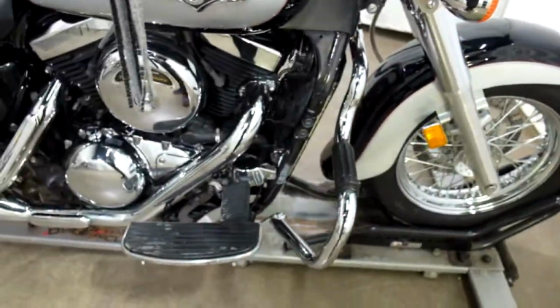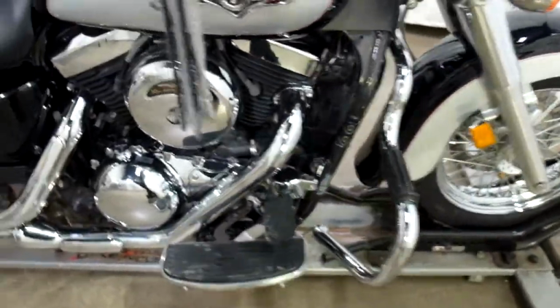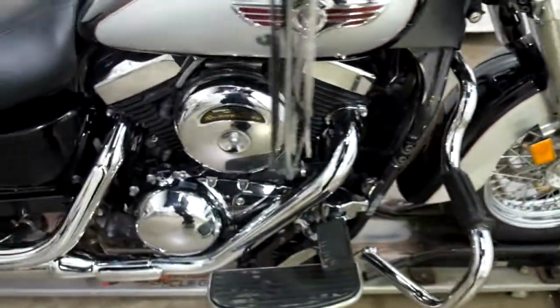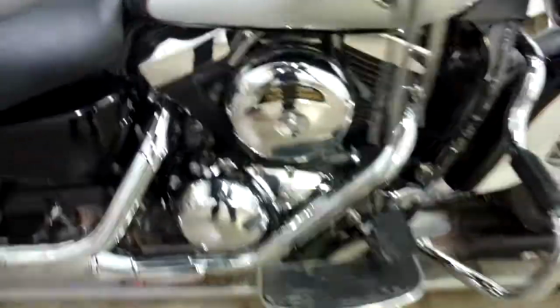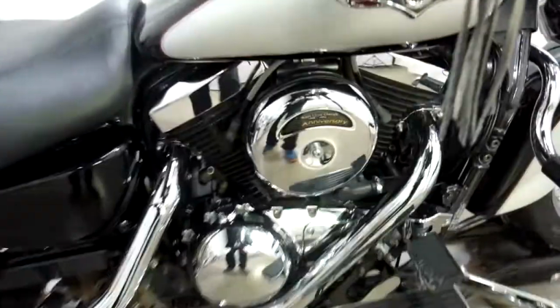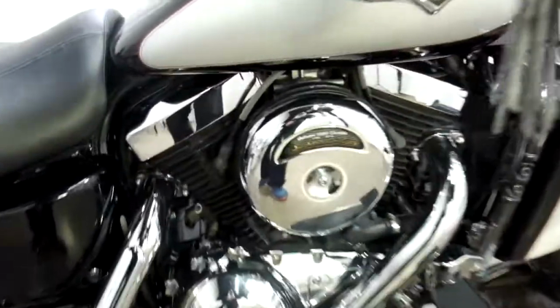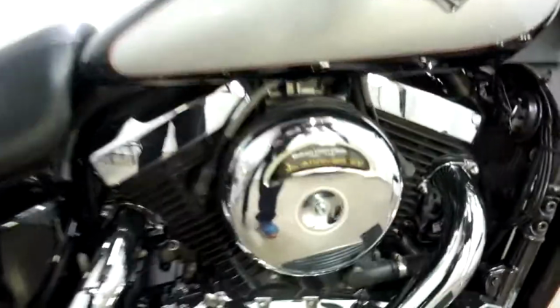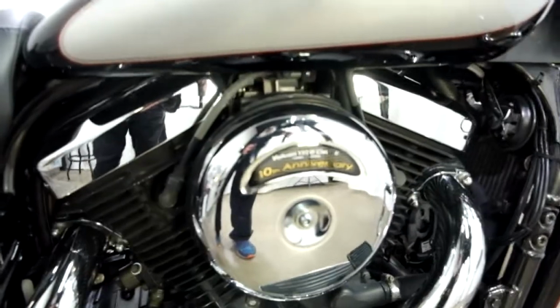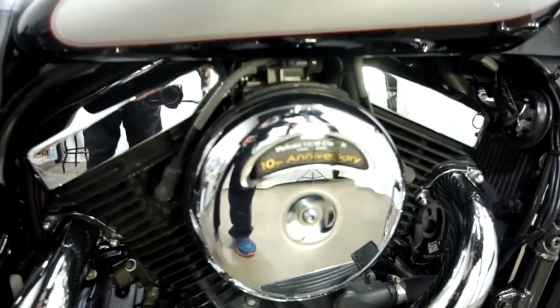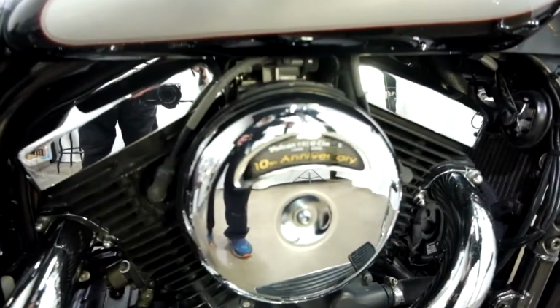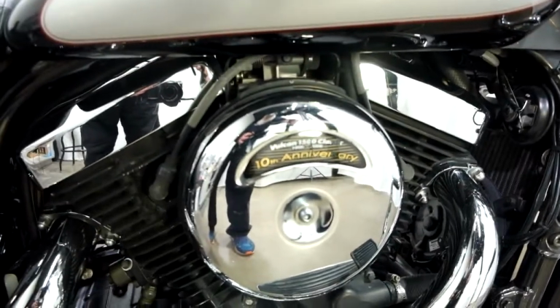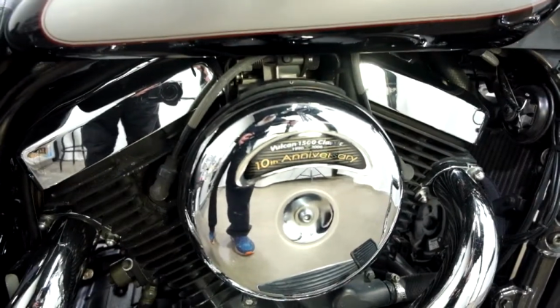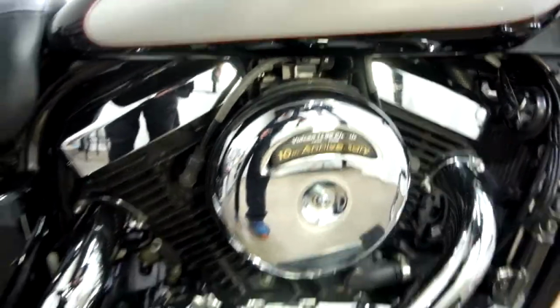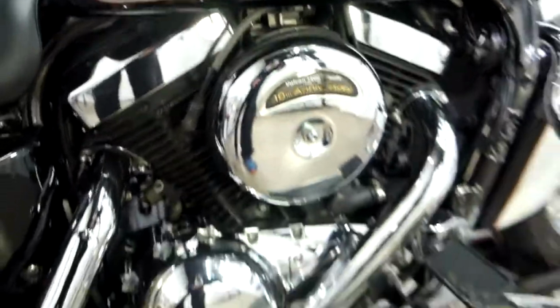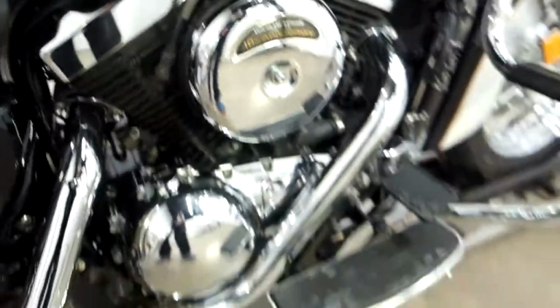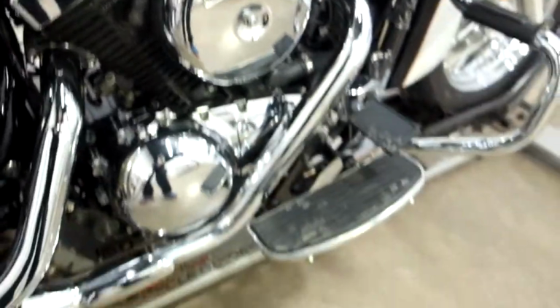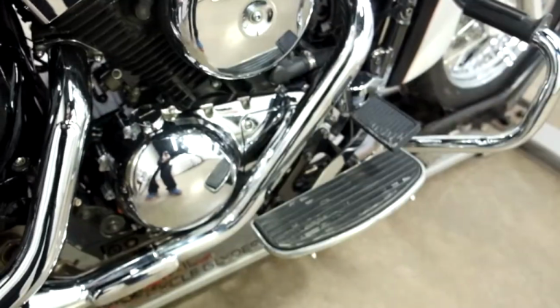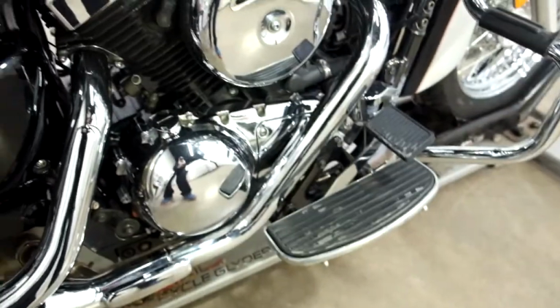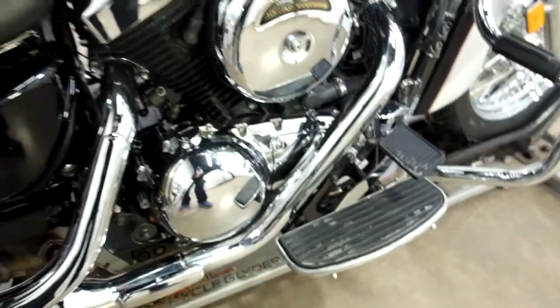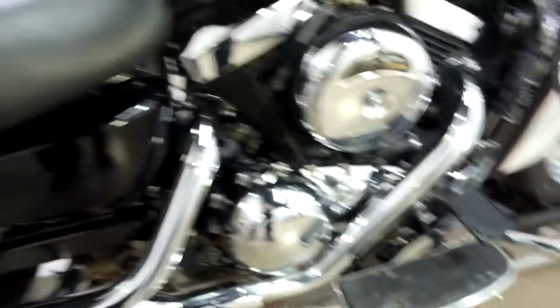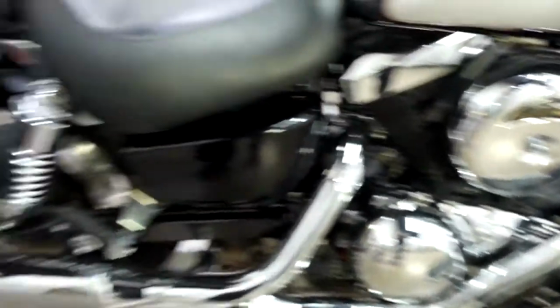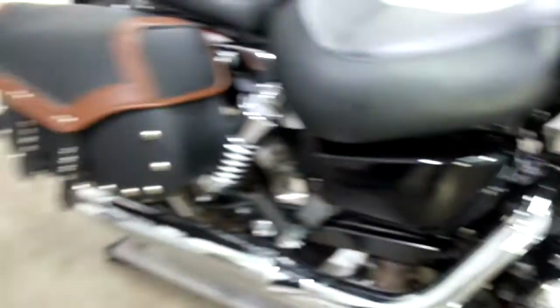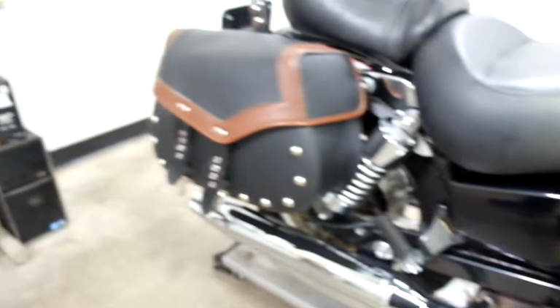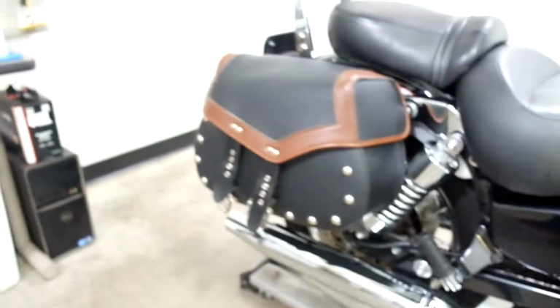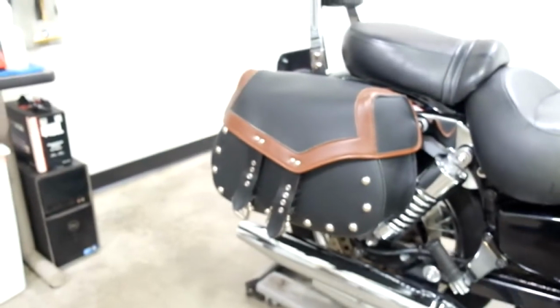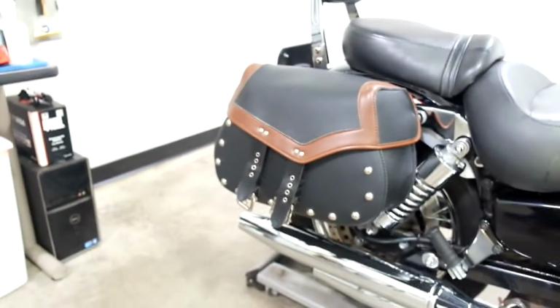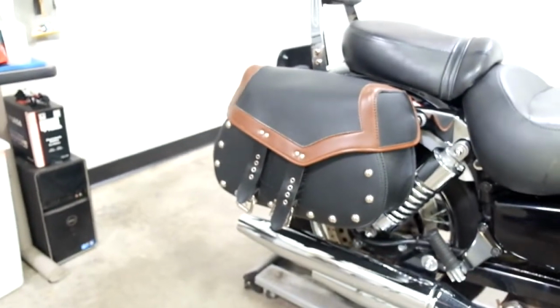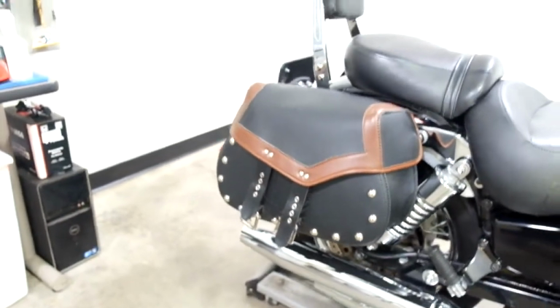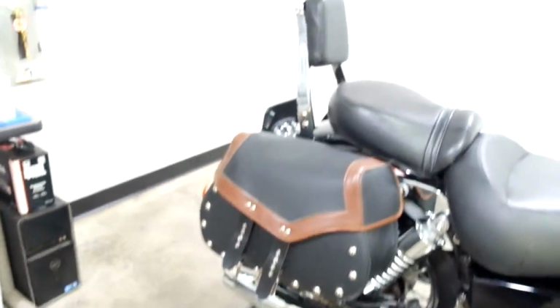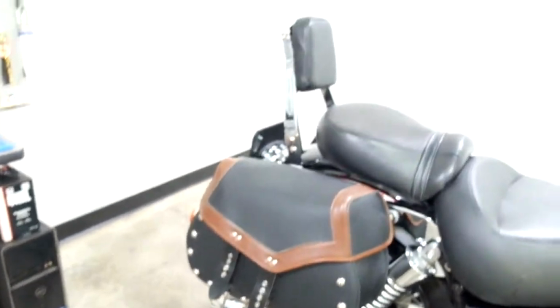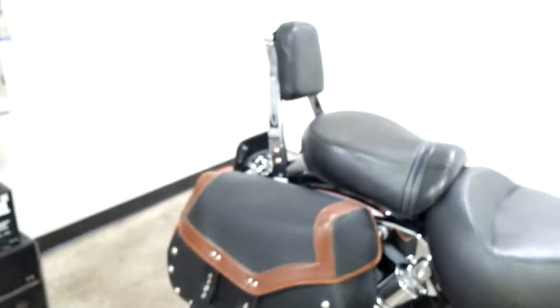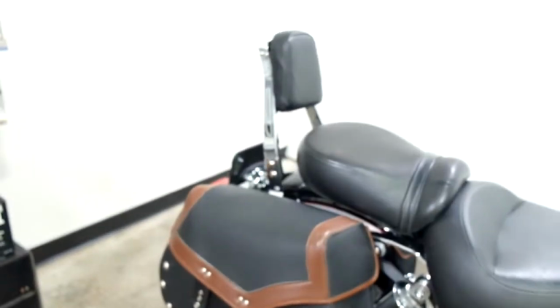This is also a 10th anniversary edition. It has foot boards for the driver, saddle bags, and a passenger backrest.